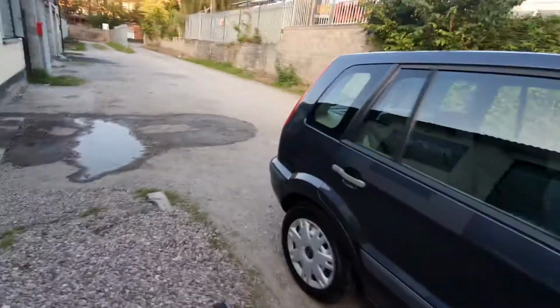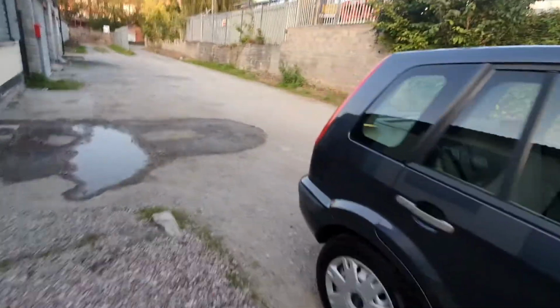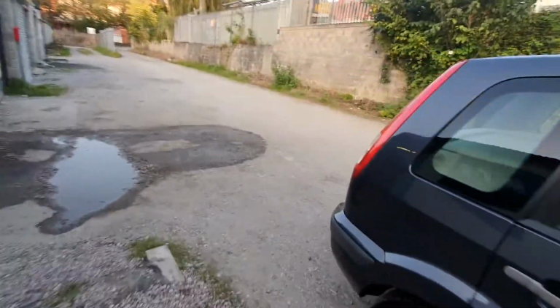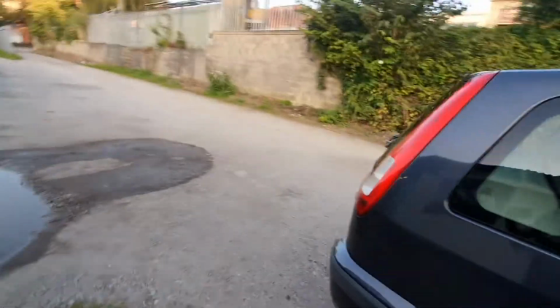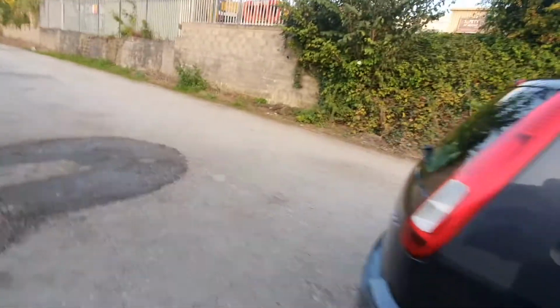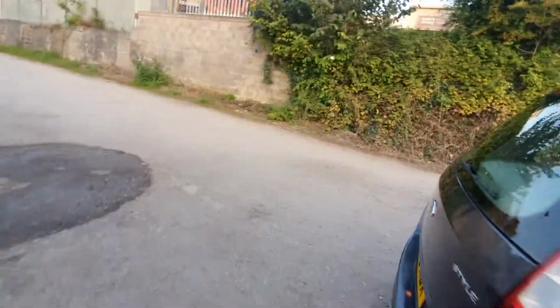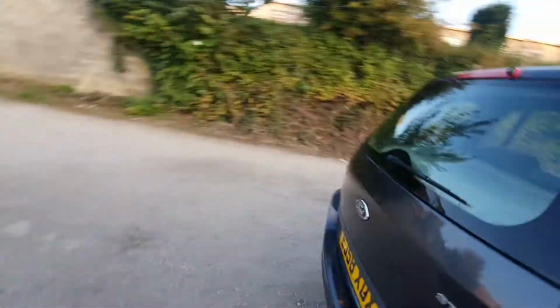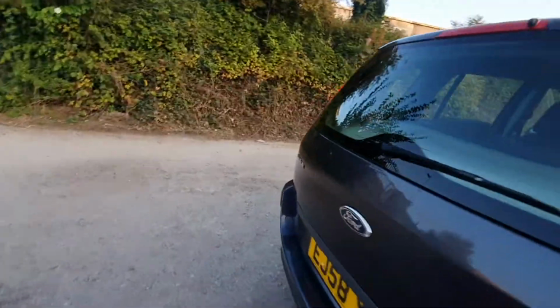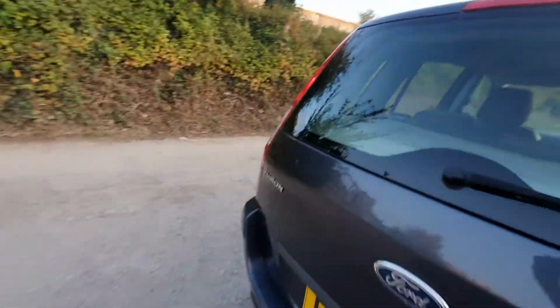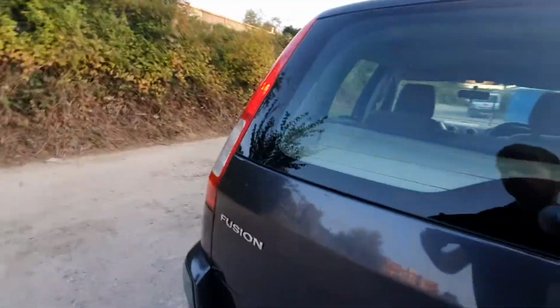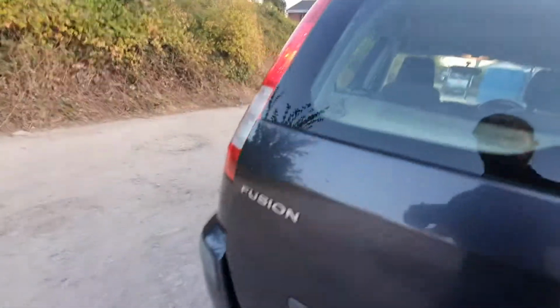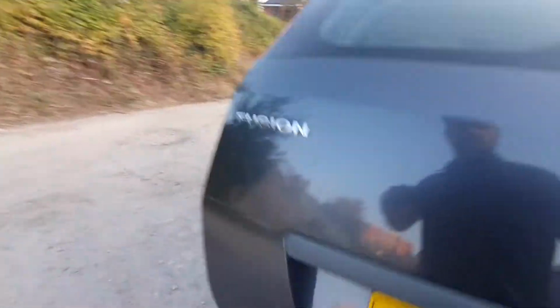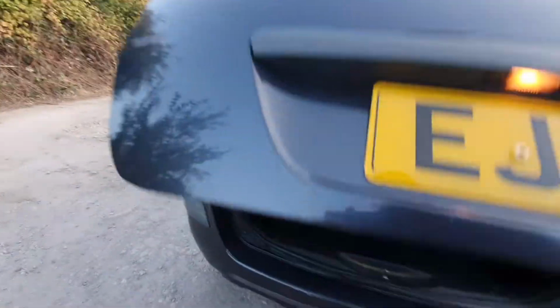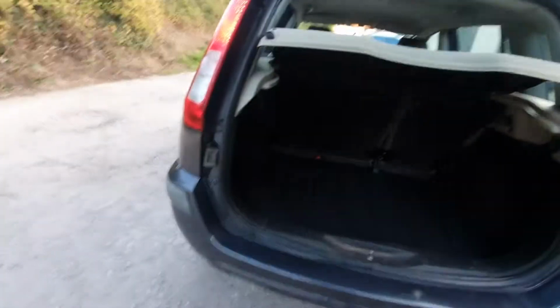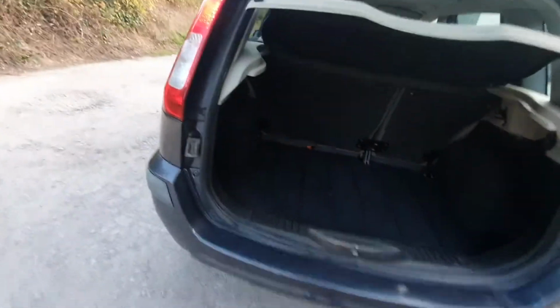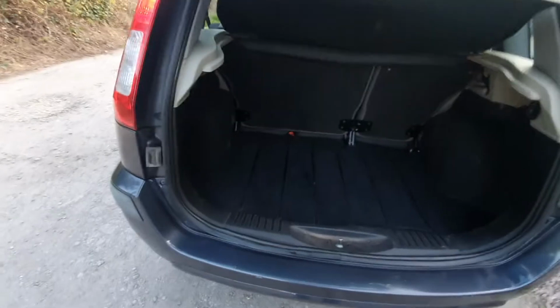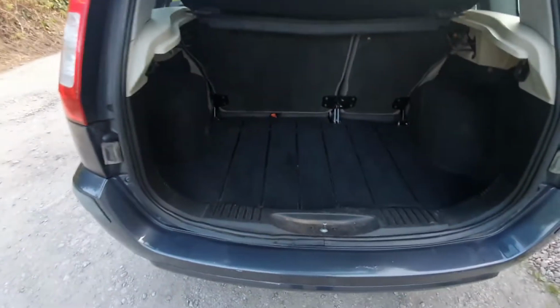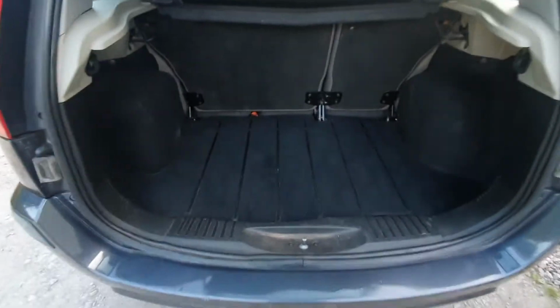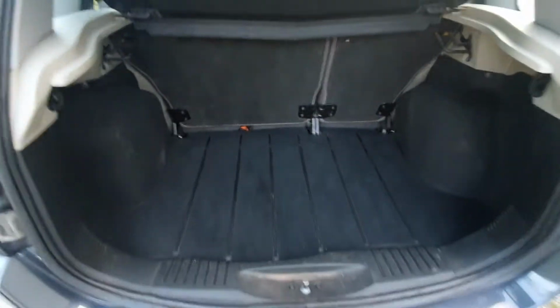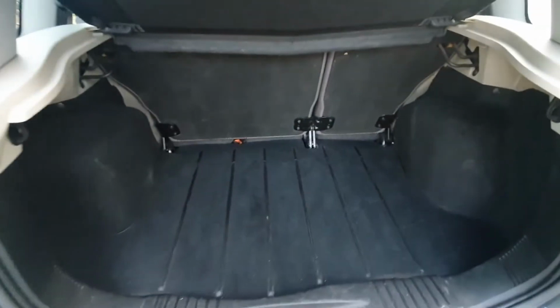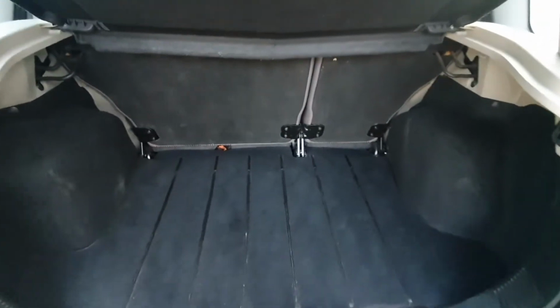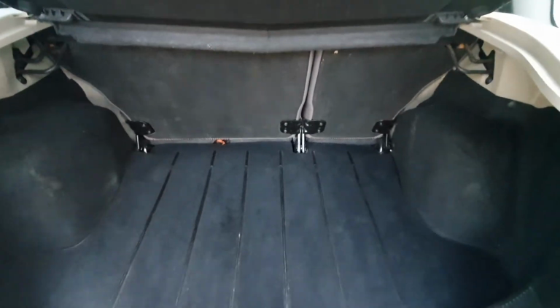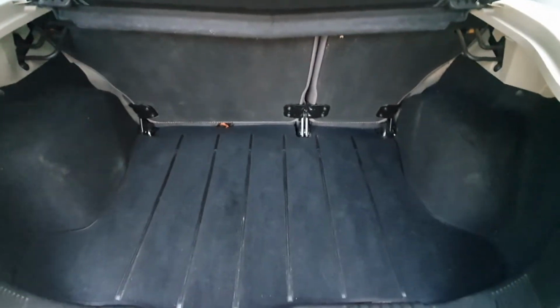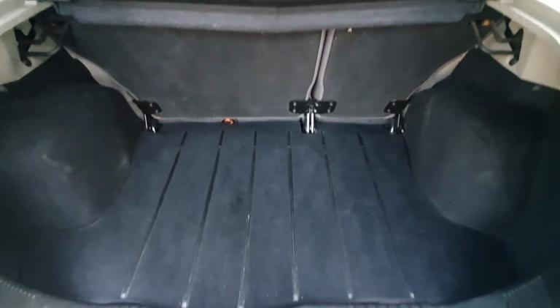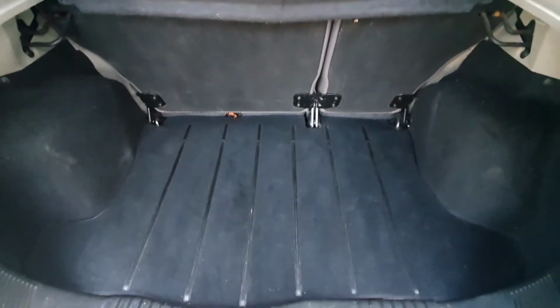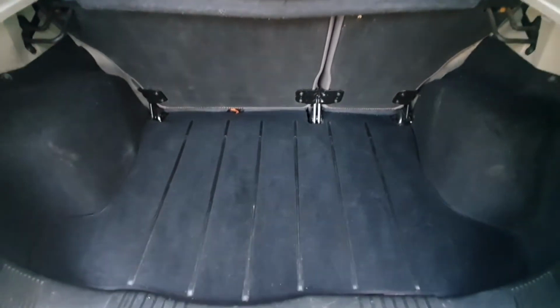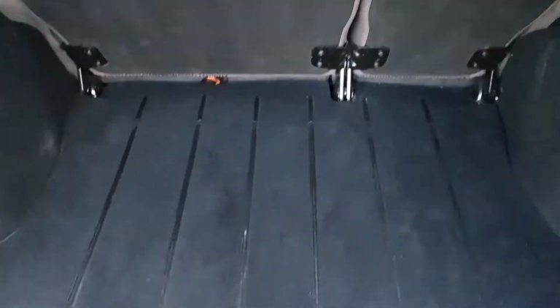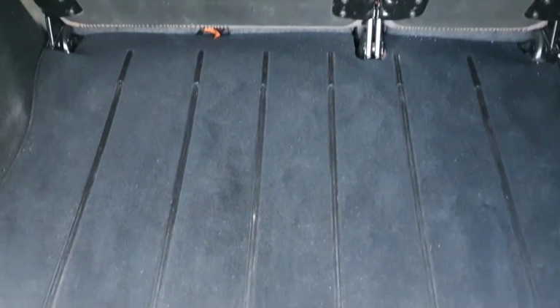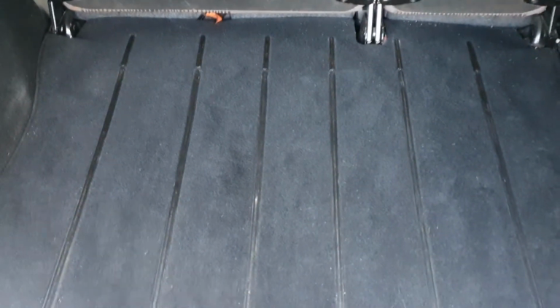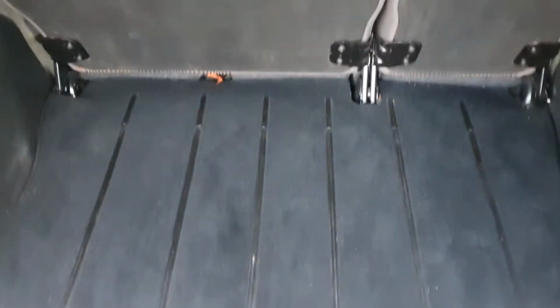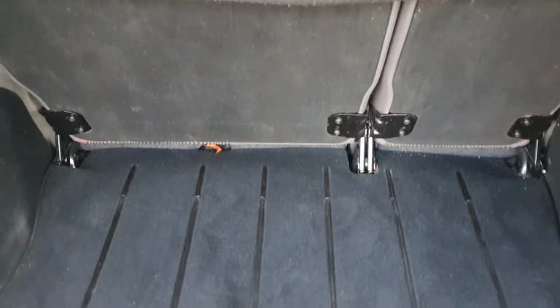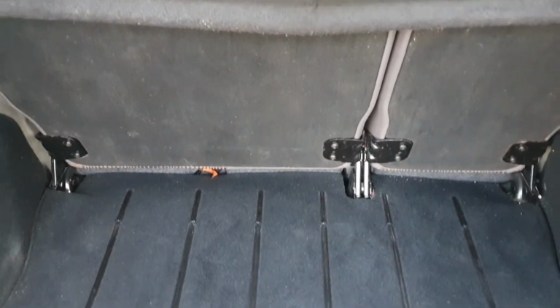So the remote central locking — we'll just have a look at the boot. Very spacious boot this, it's got the spare wheel underneath. Quite clean the boot.